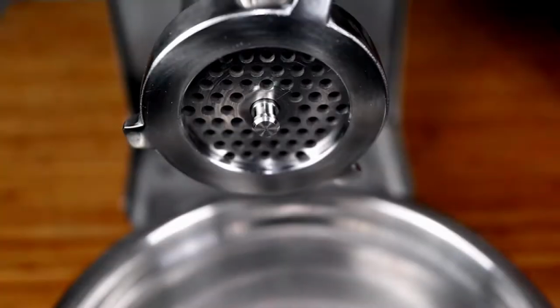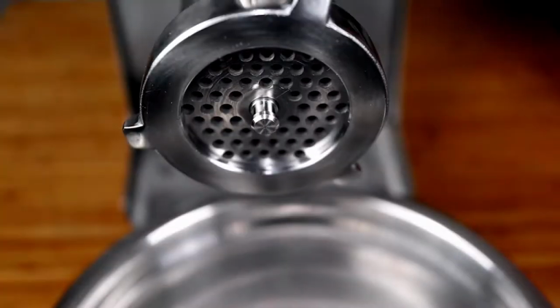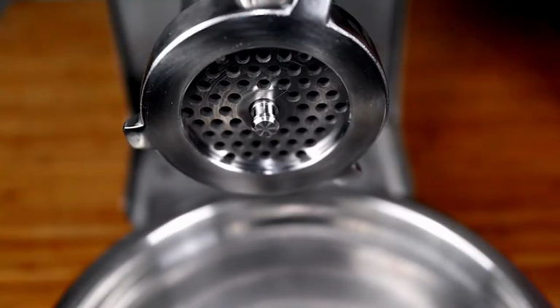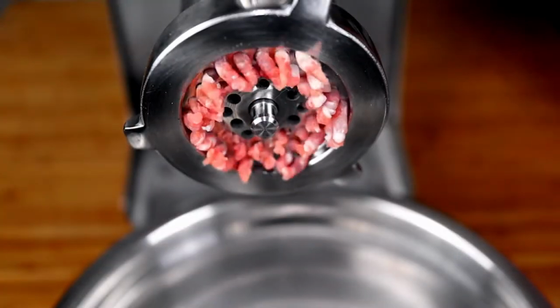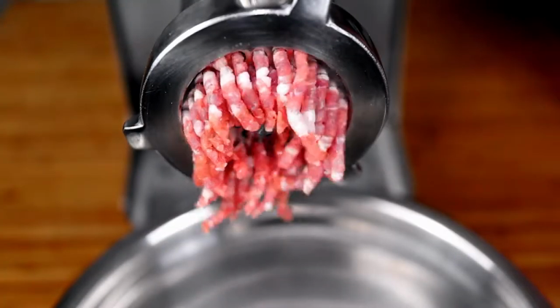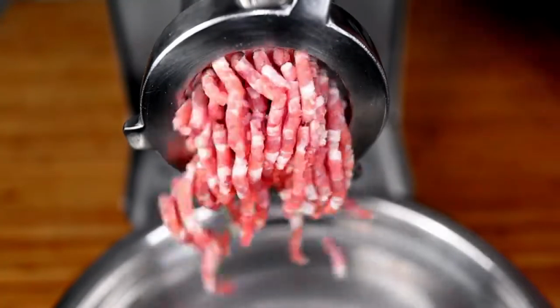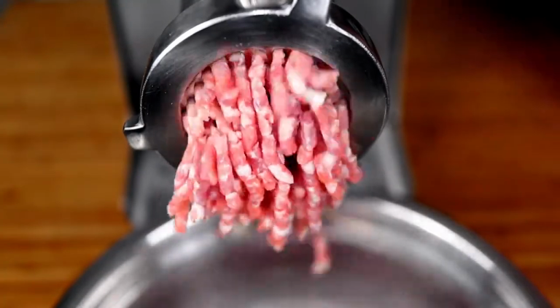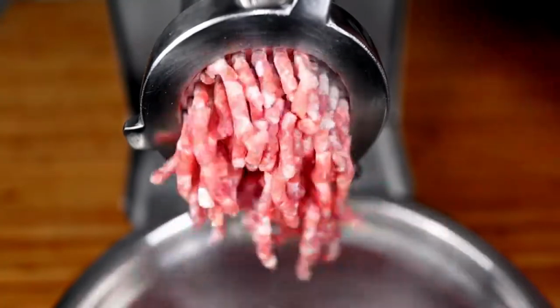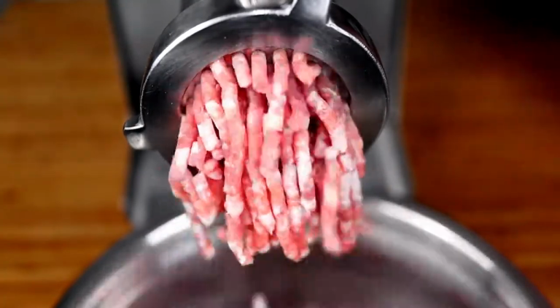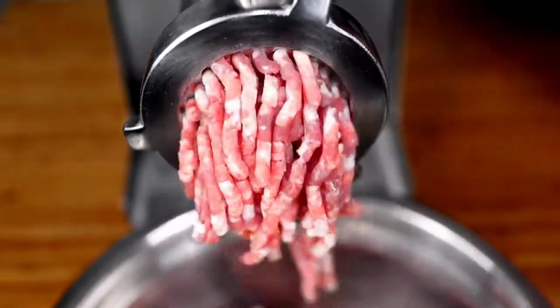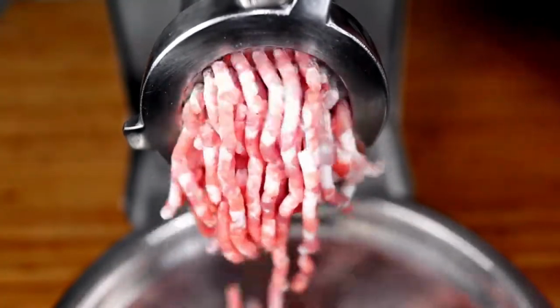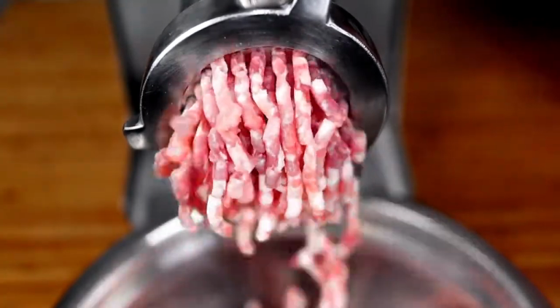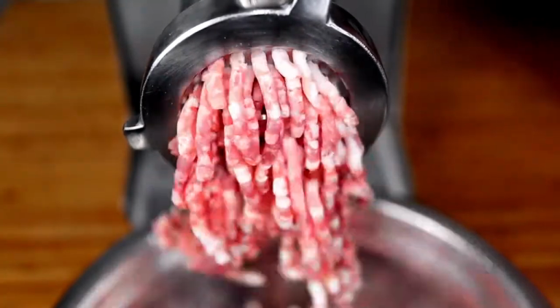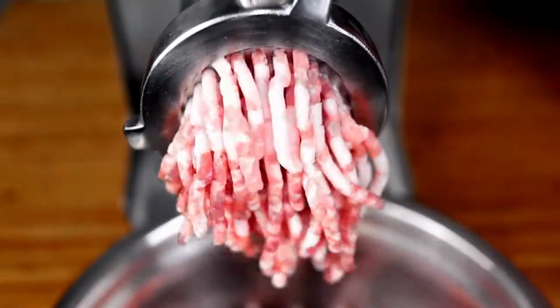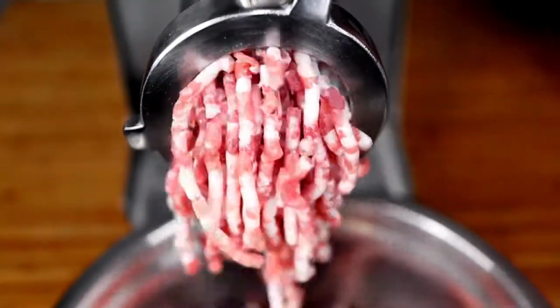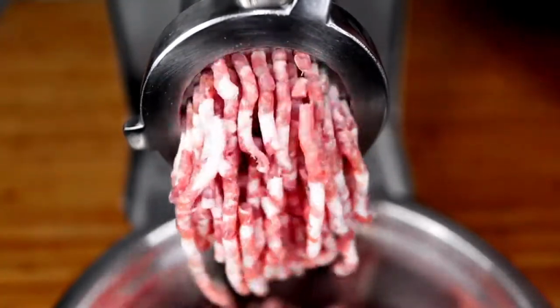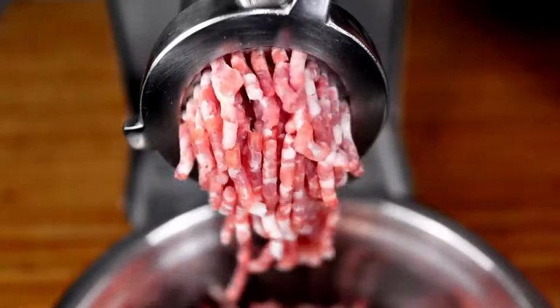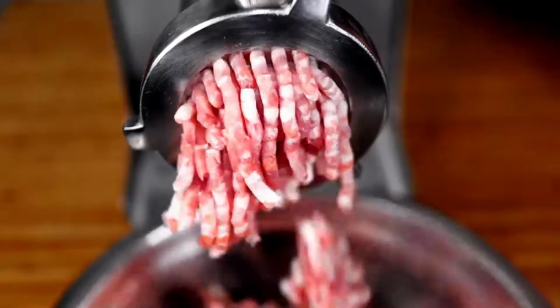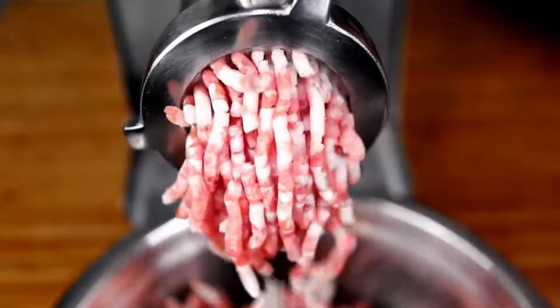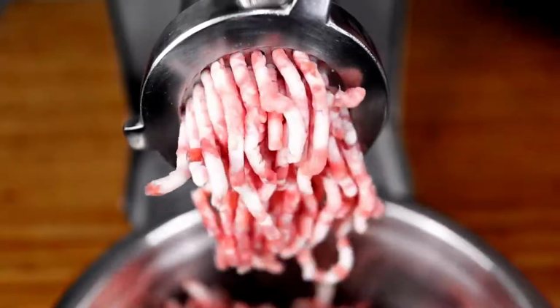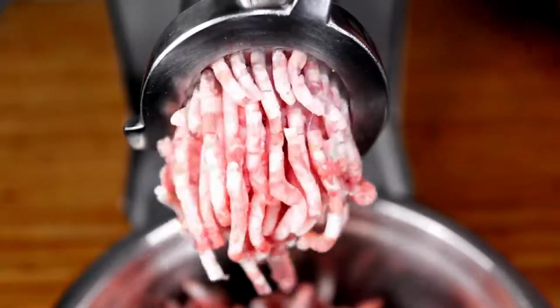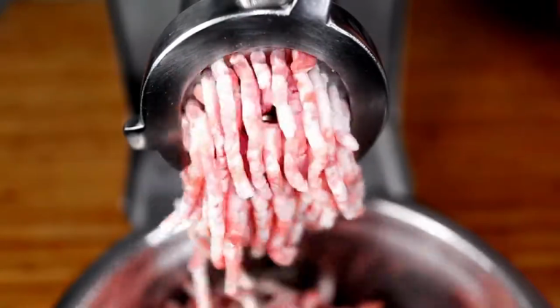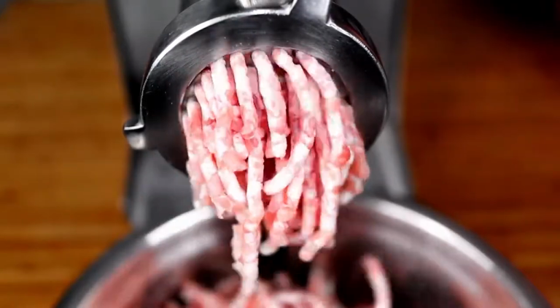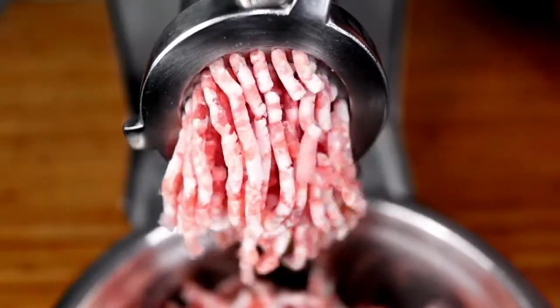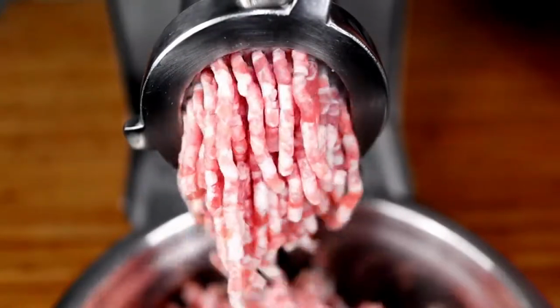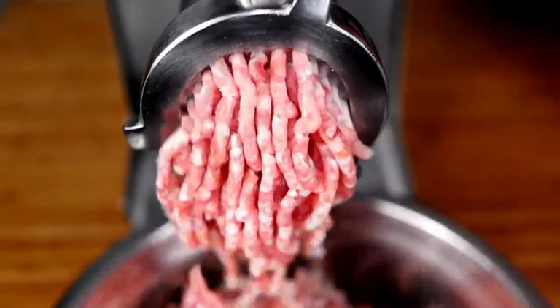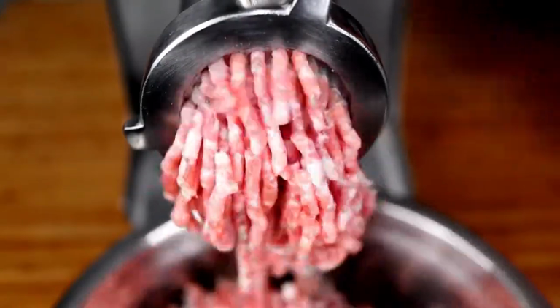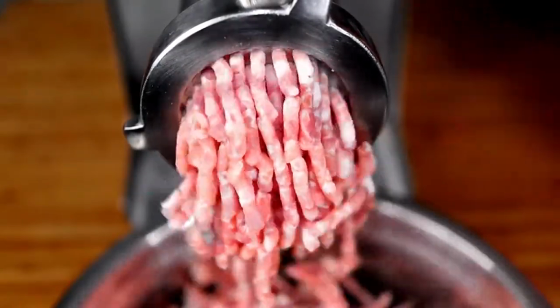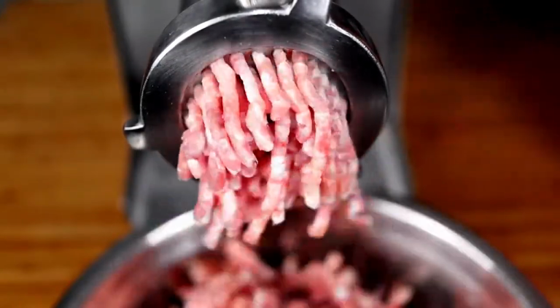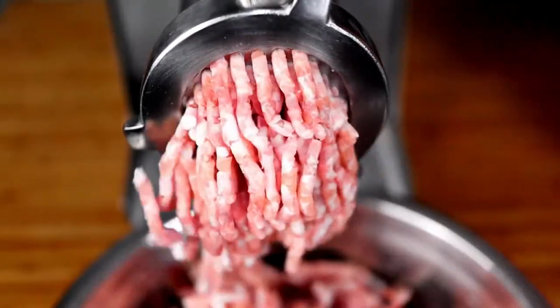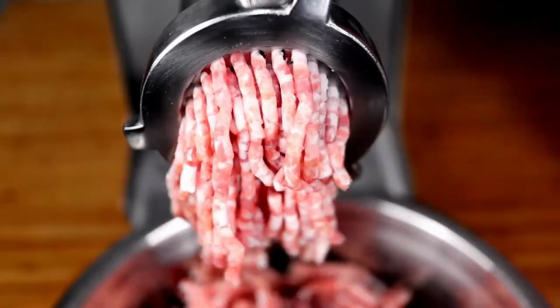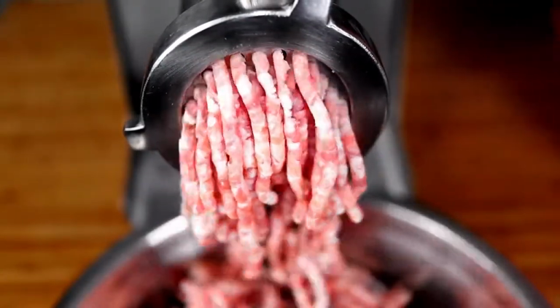If you've been watching my channel already, you'll know that I prefer to grind my own meat whenever possible. If you don't have a meat grinder, your local butcher or supermarket will do just fine.